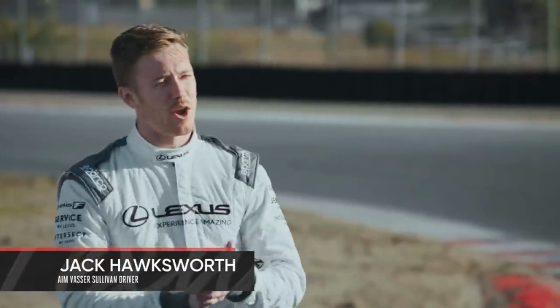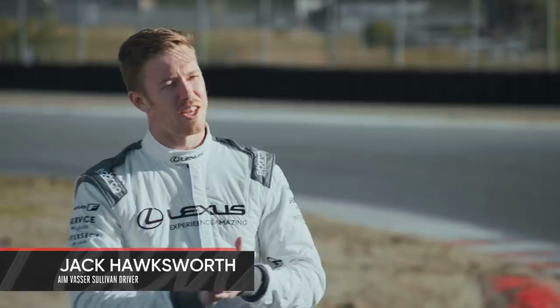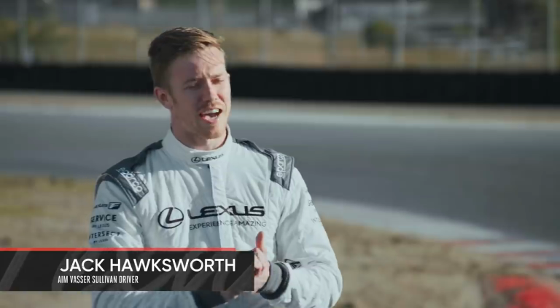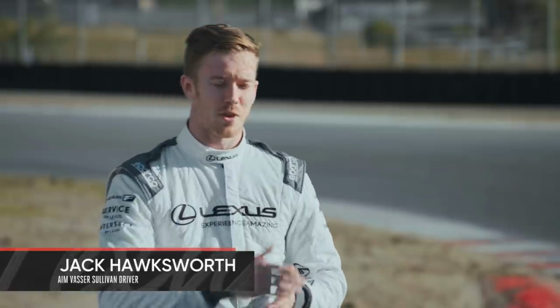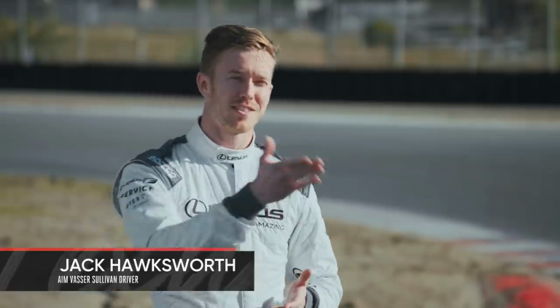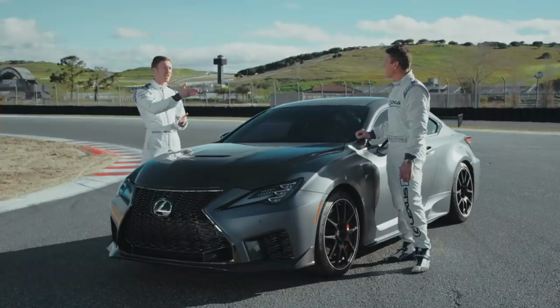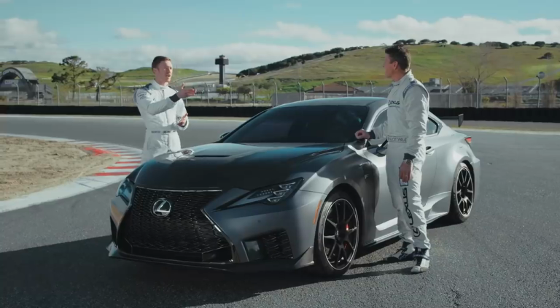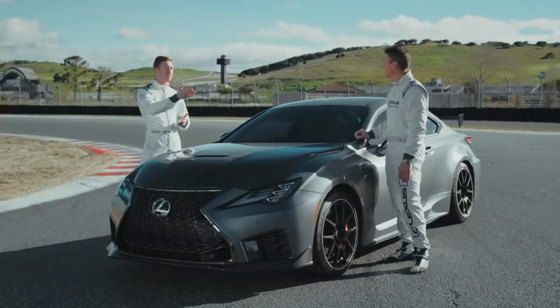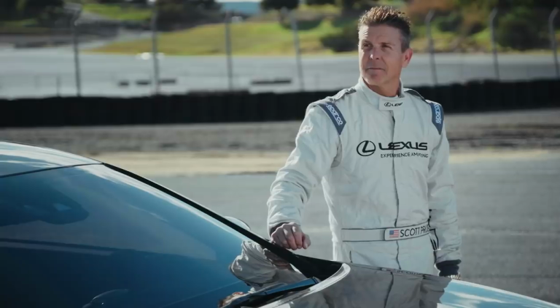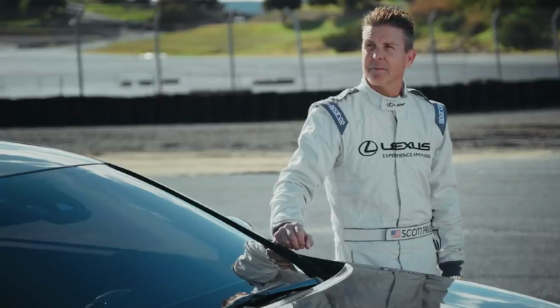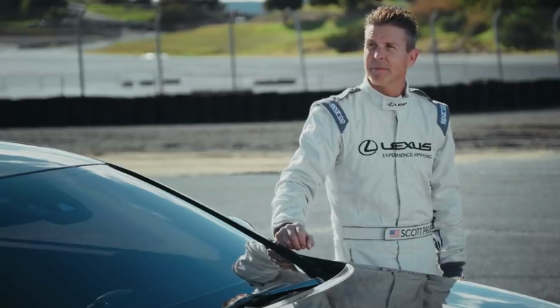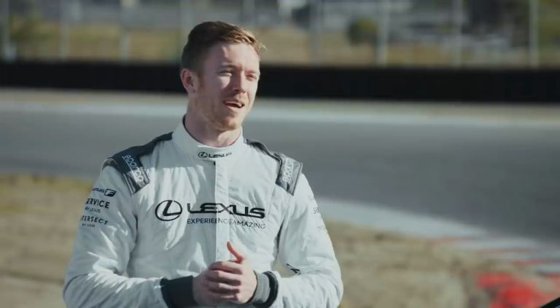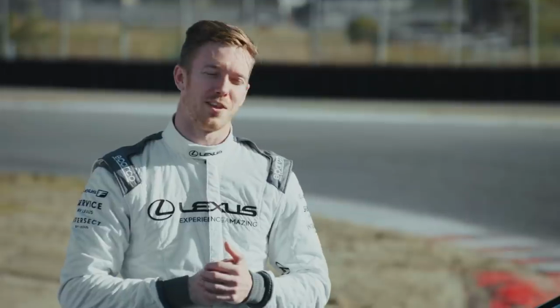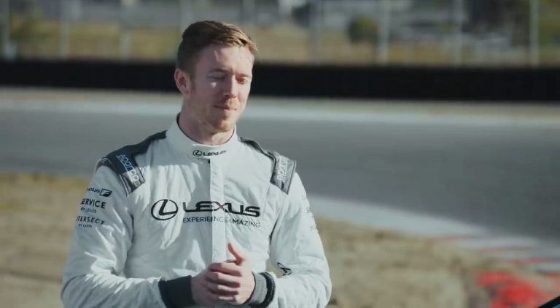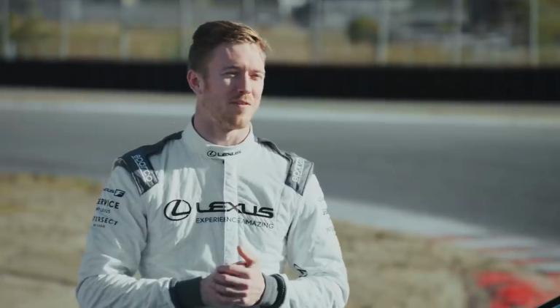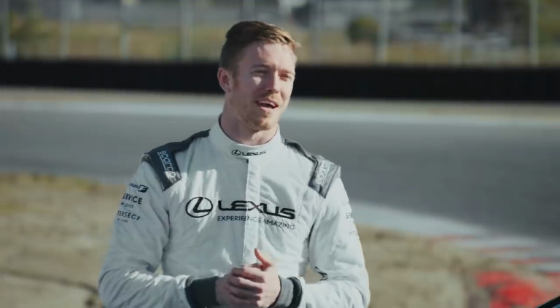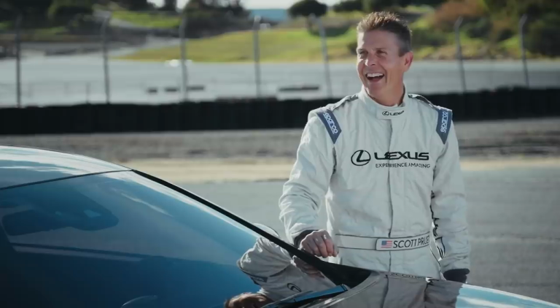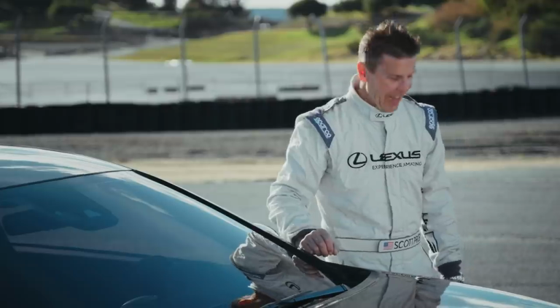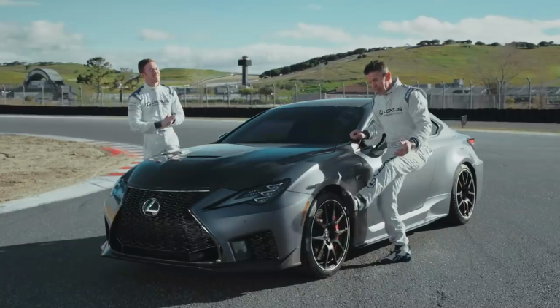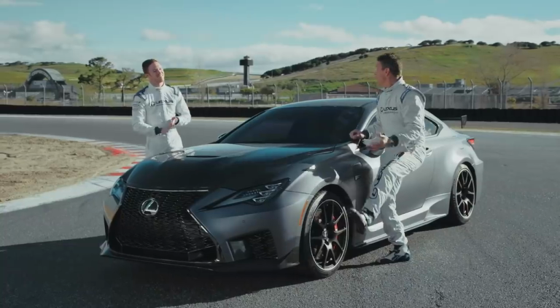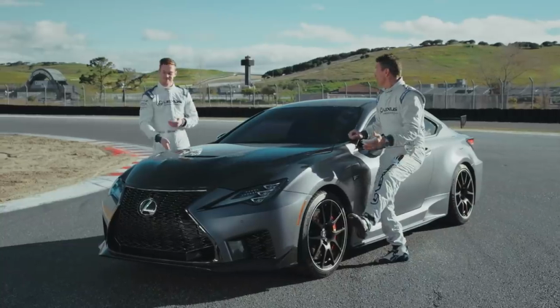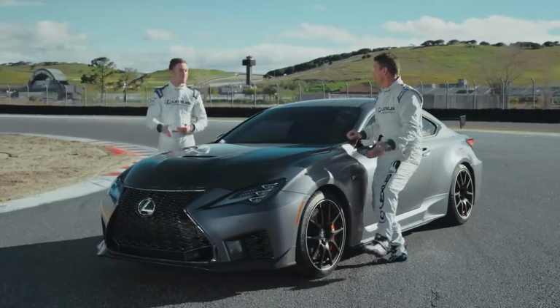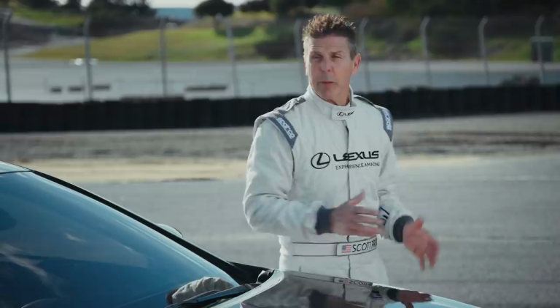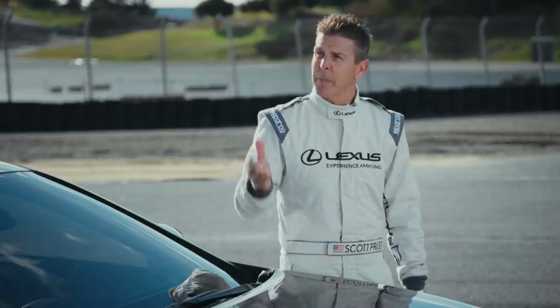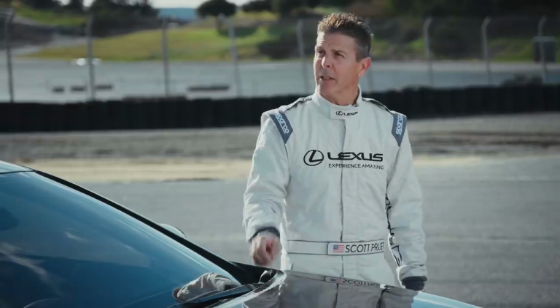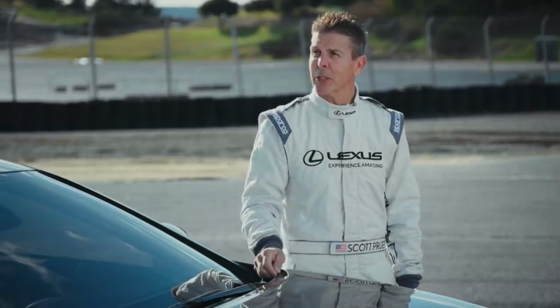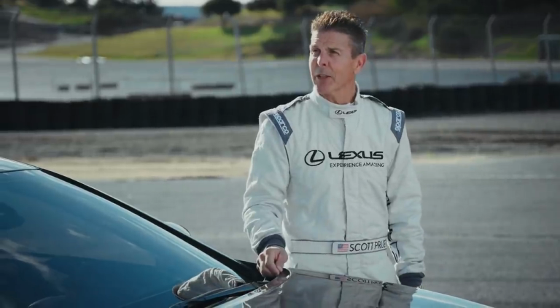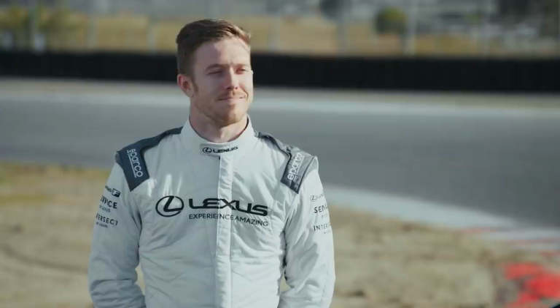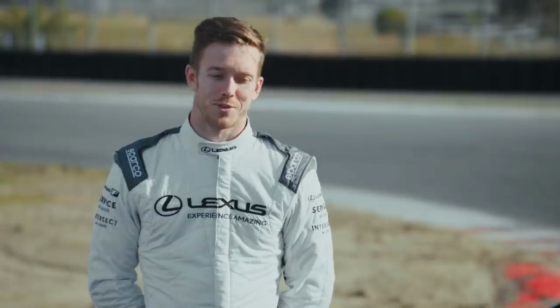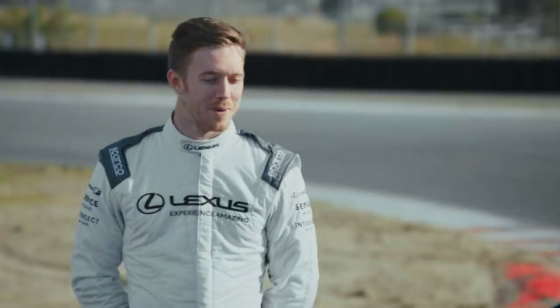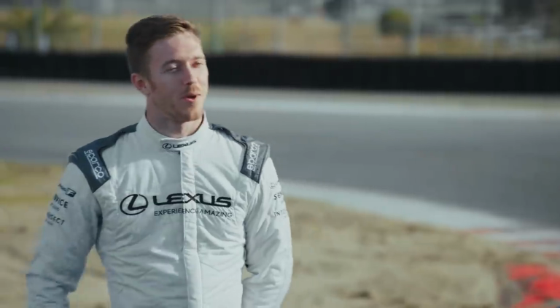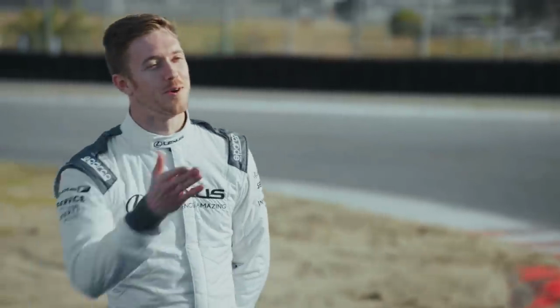Now I know you said you'd retired, but the most decorated driver in IMSA history — I think it might be time to take those slippers off and get back down to business. I've got my driving shoes on, so I think we need to make a little competition out of this. Sounds good to me. What are the rules?